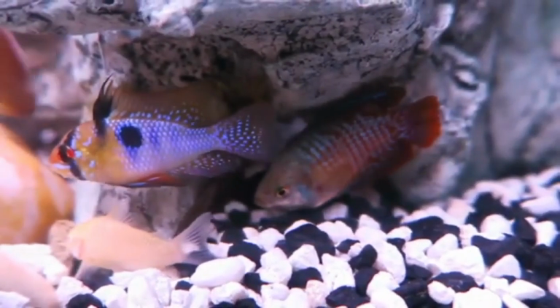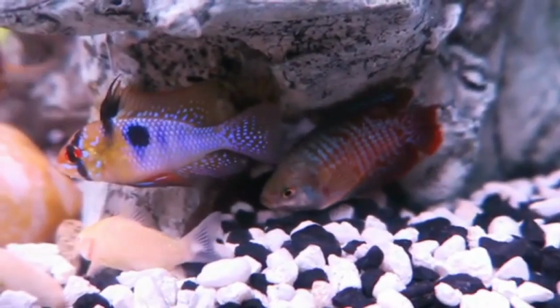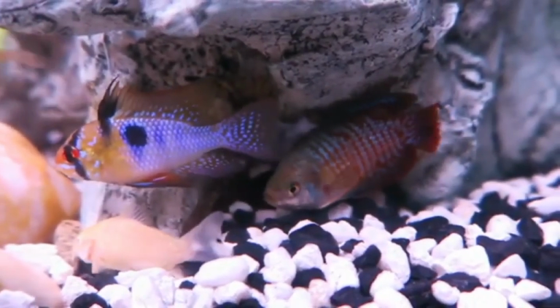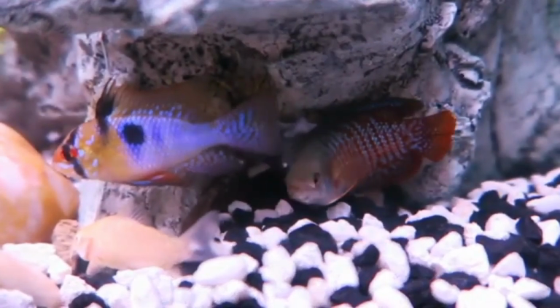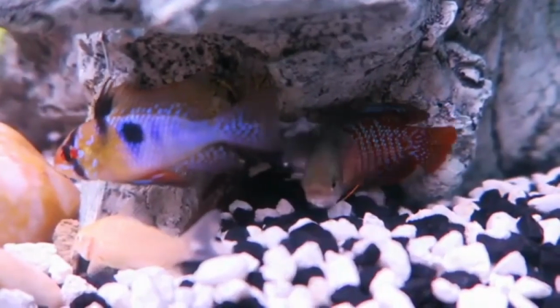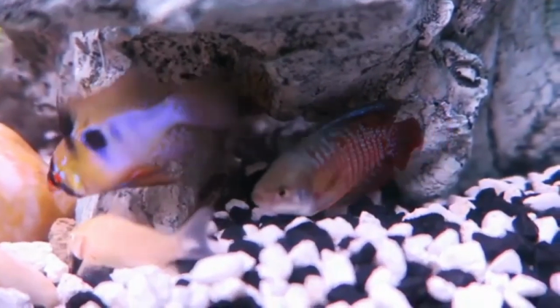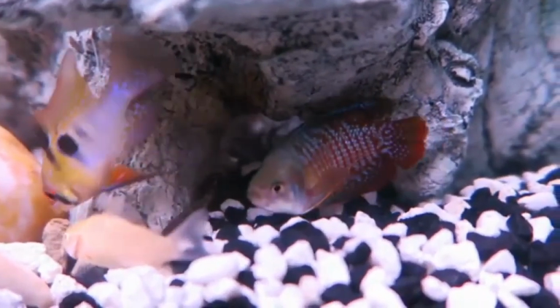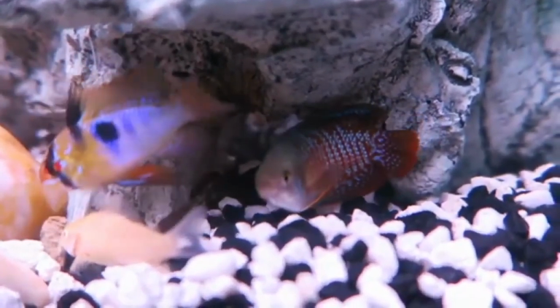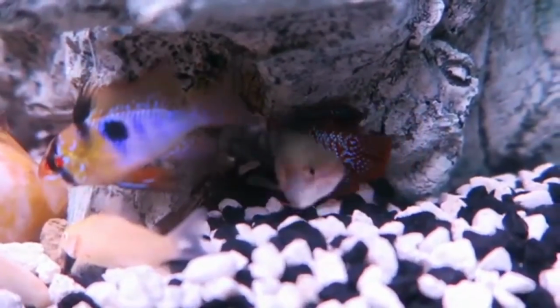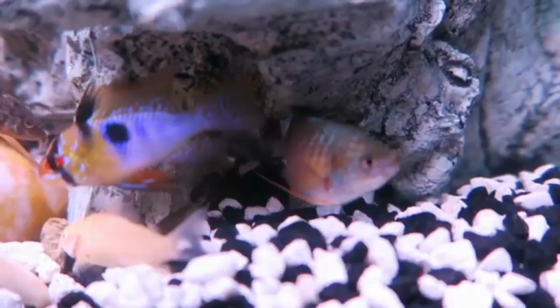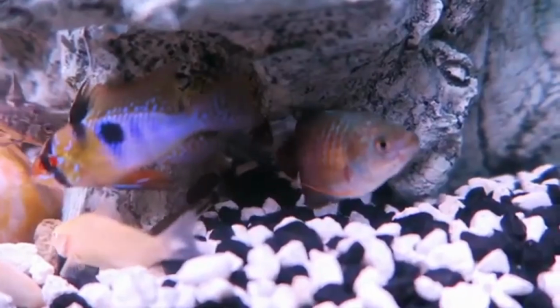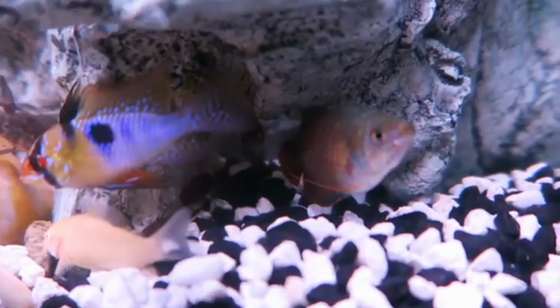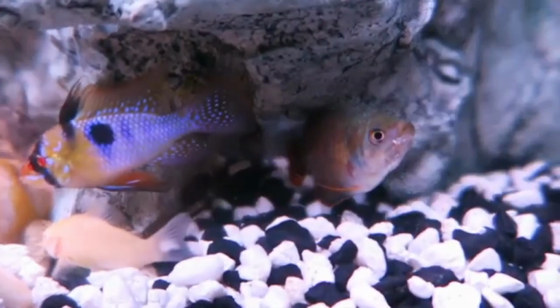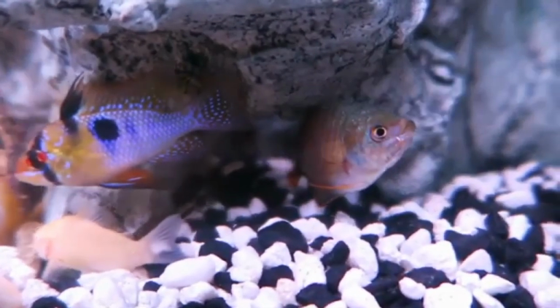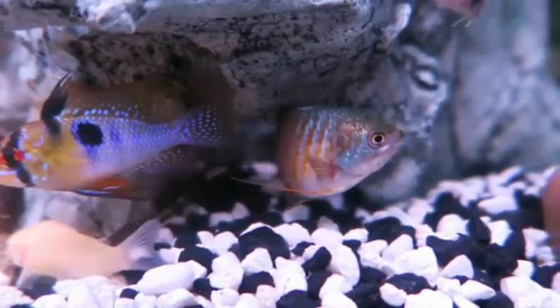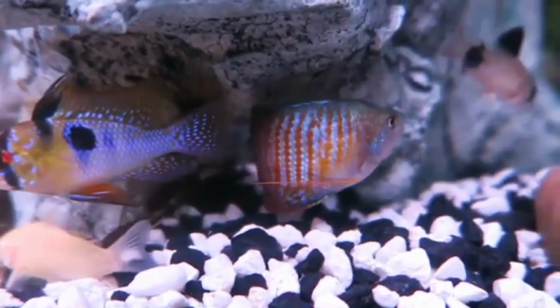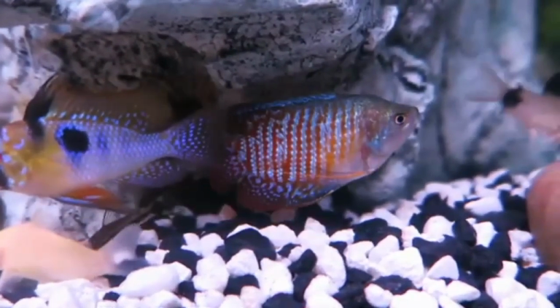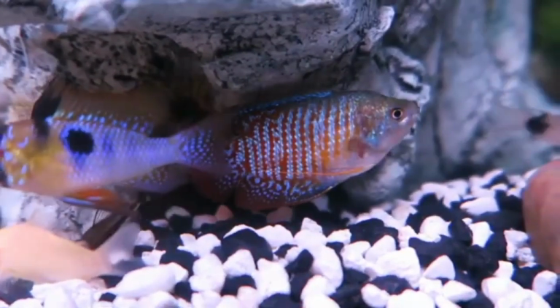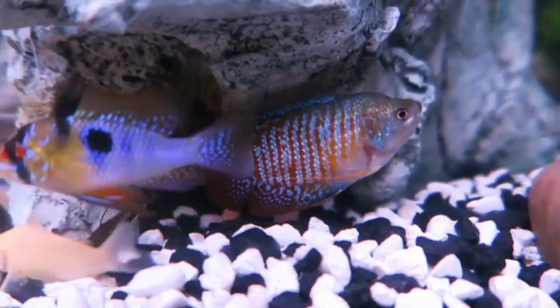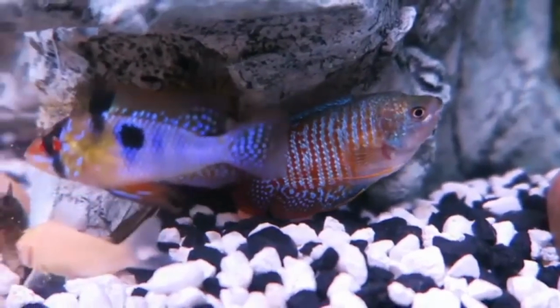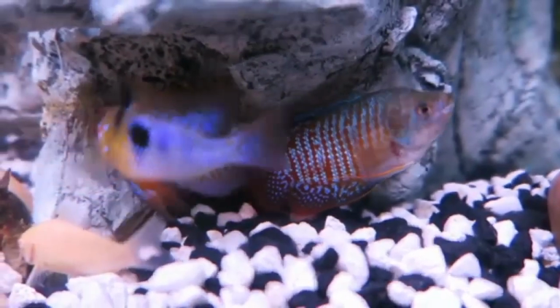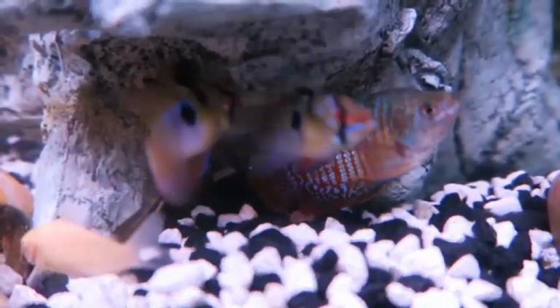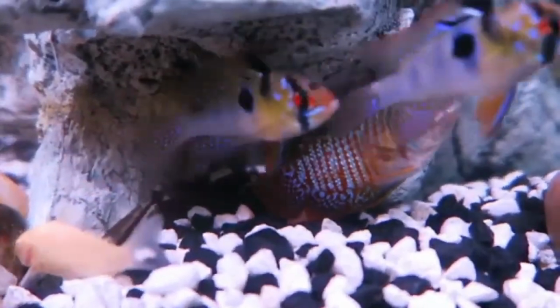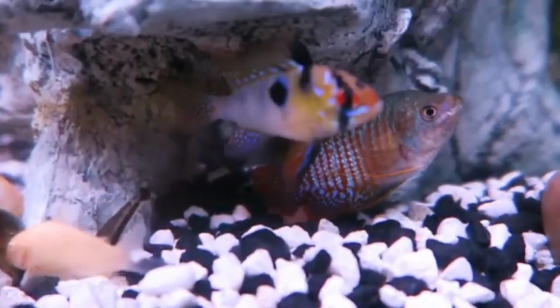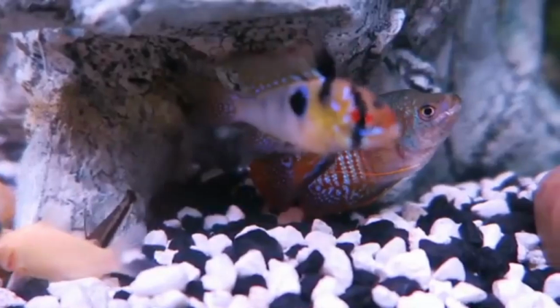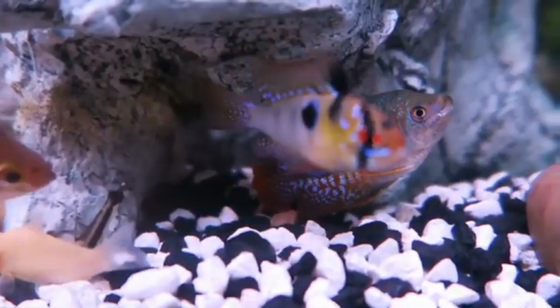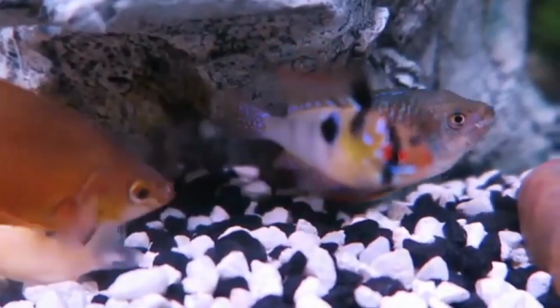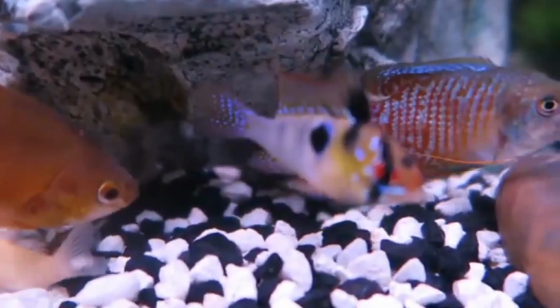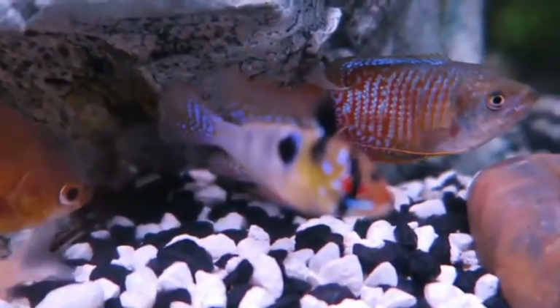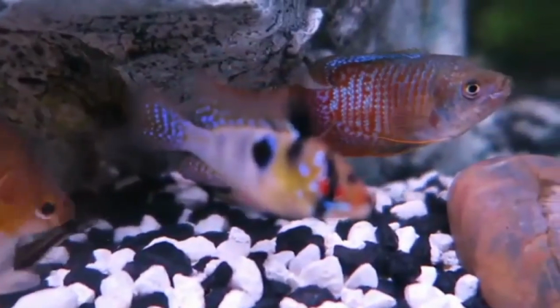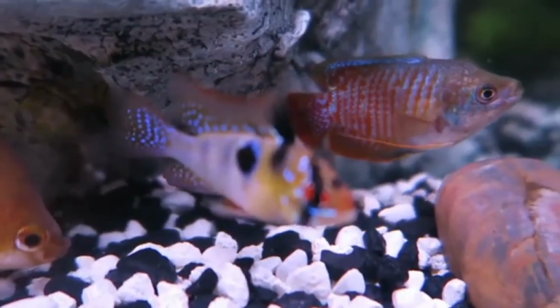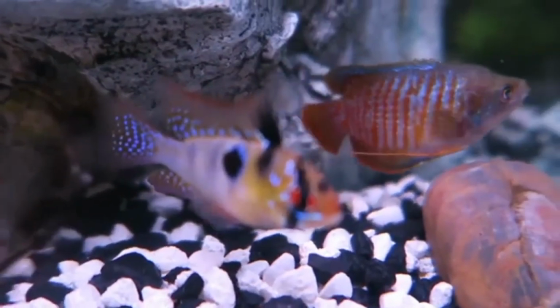First, observe the female's abdomen. When she is carrying eggs, her belly will become noticeably rounded and swollen. This is one of the most visible signs of pregnancy in Gouramis.